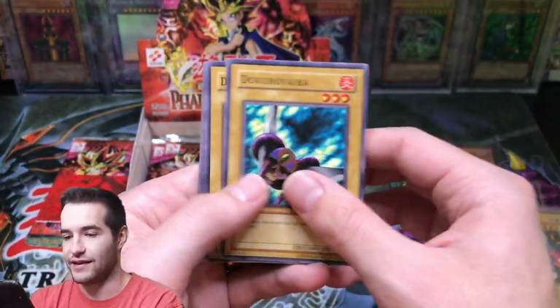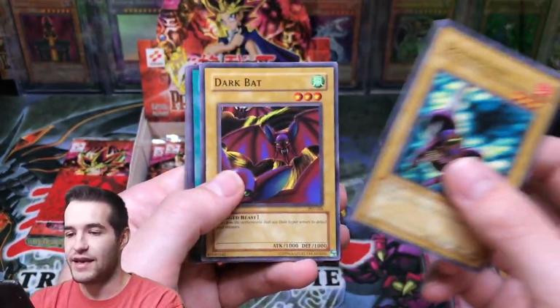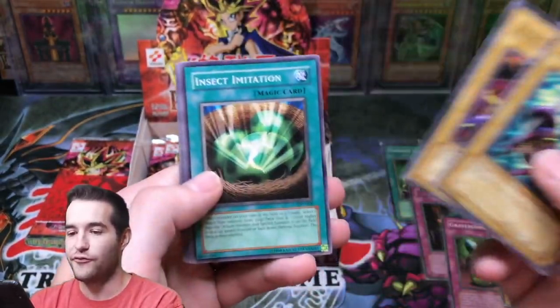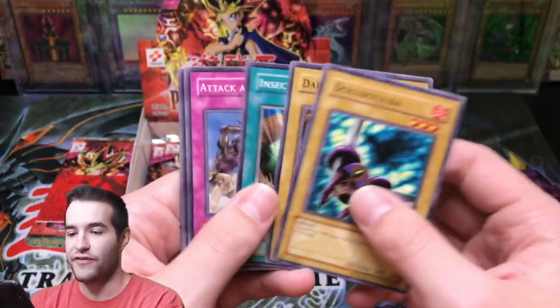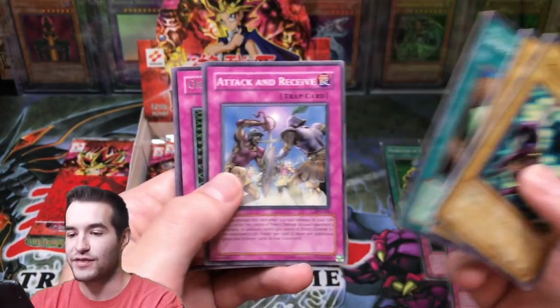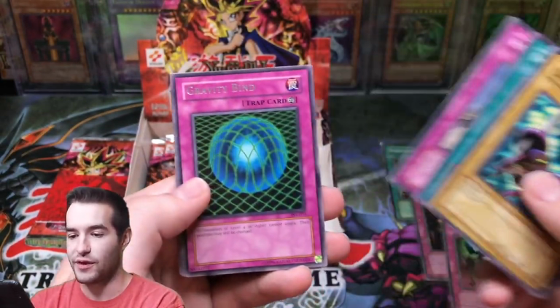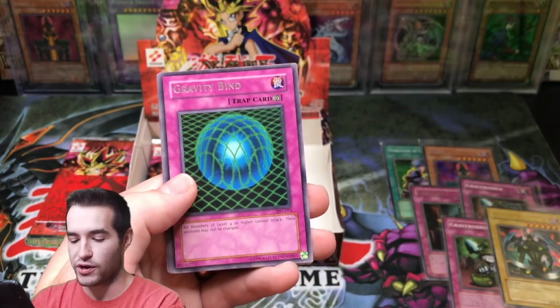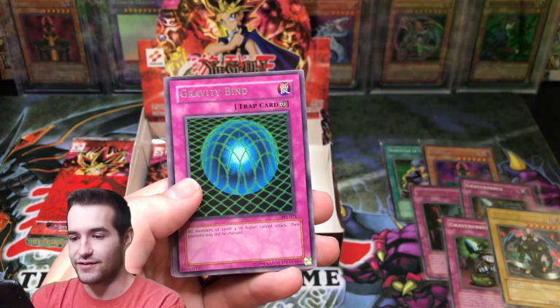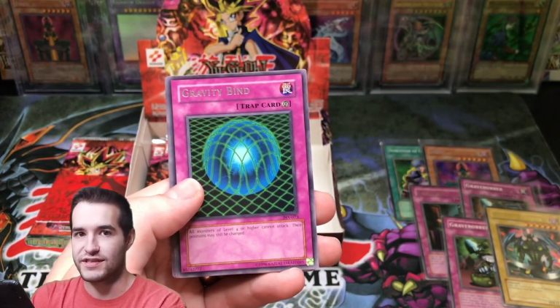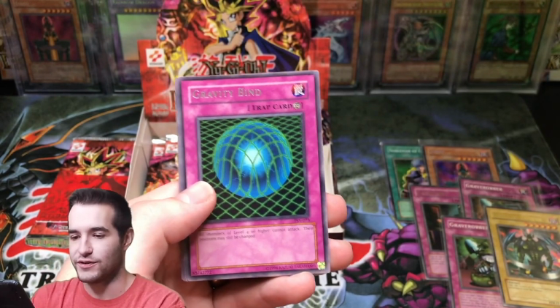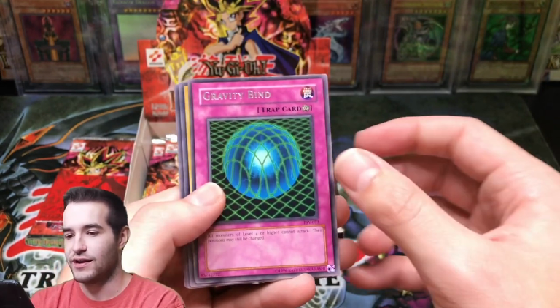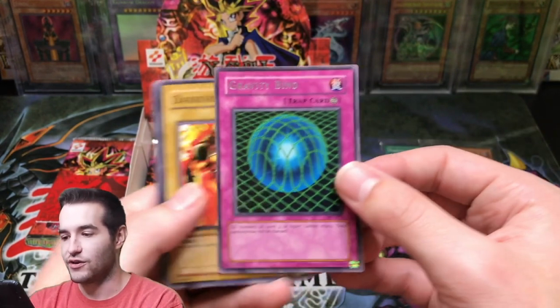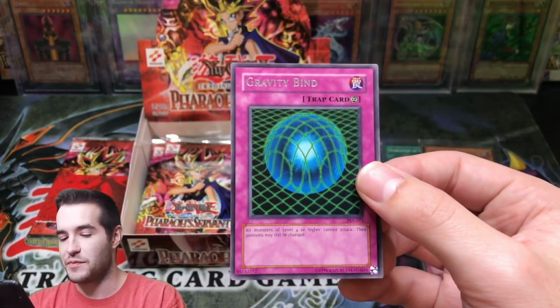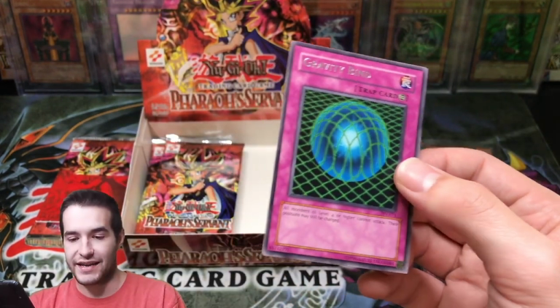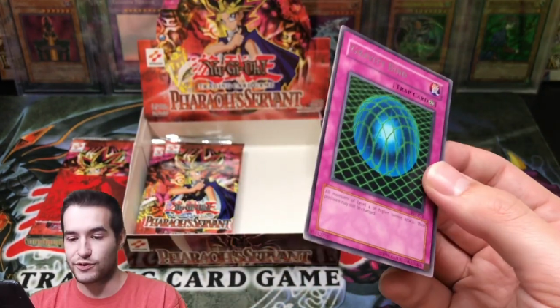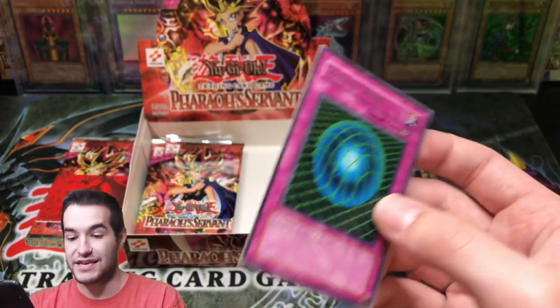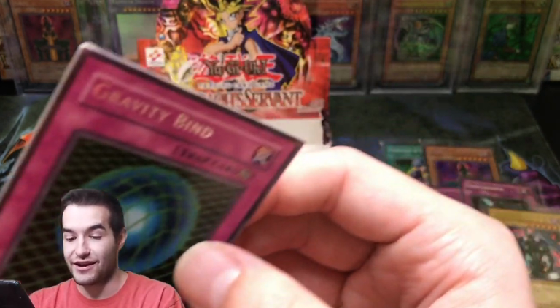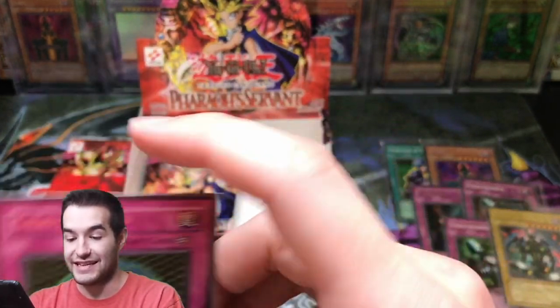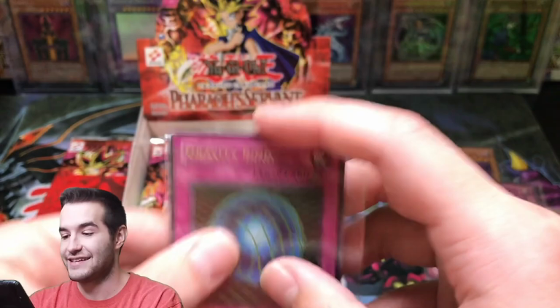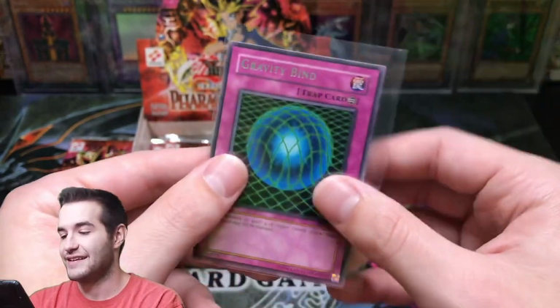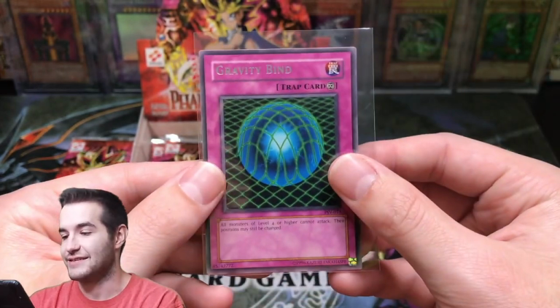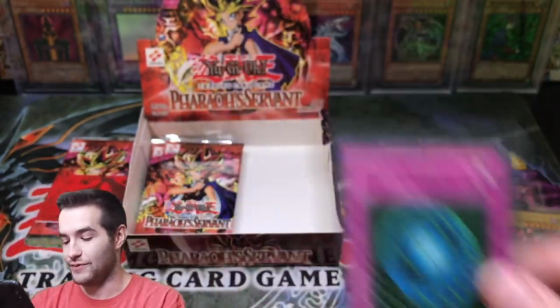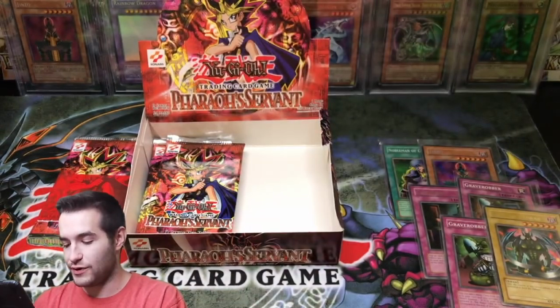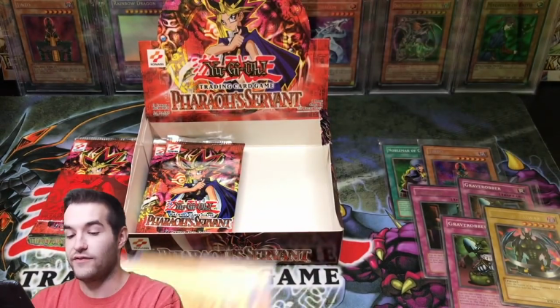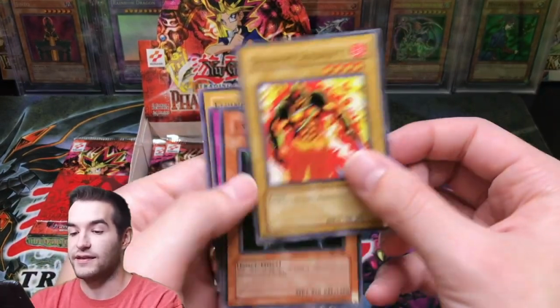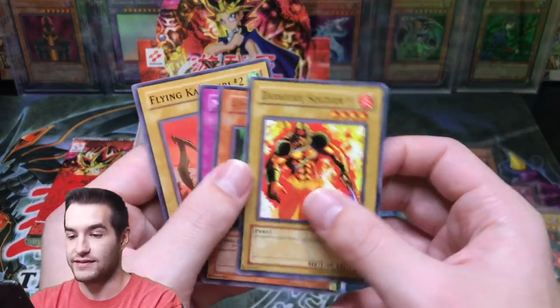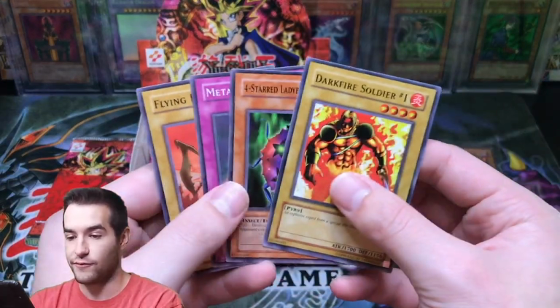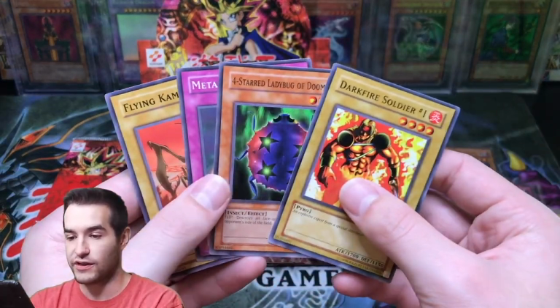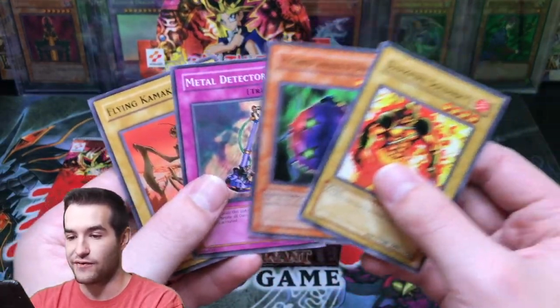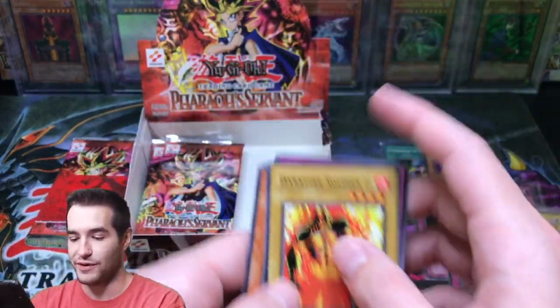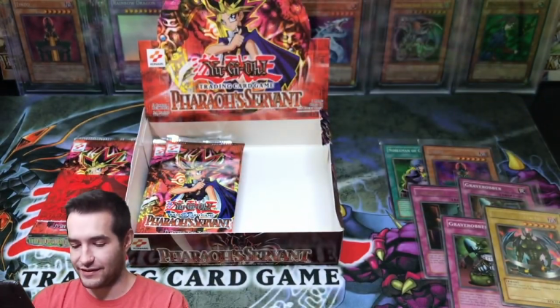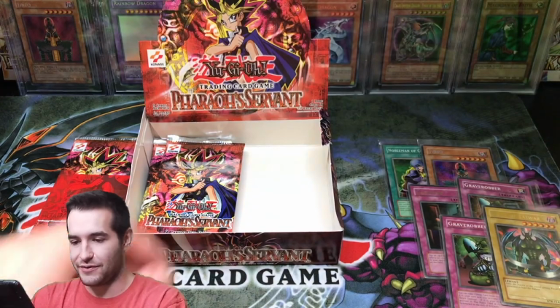It was definitely a factory thing where they were marking where the secret rares were. Gravity Bind — I guess they were supposed to take that off and they didn't. Pretty cool. Gravity Bind, that's a classic card. Four-Star Ladybug of Doom — gotta love that one.